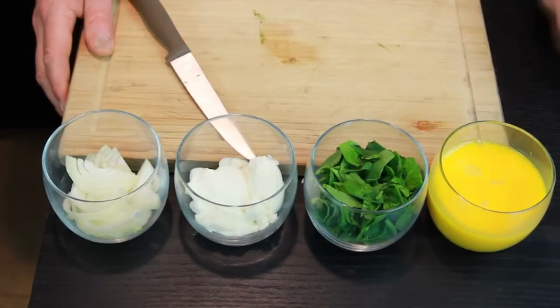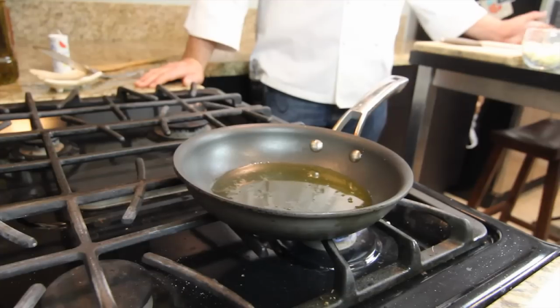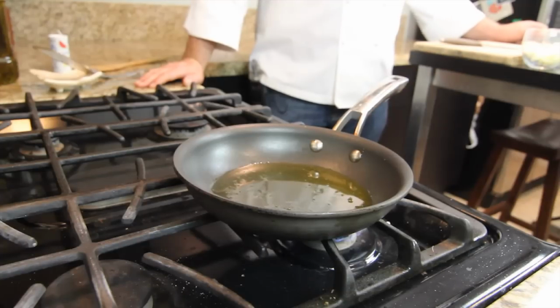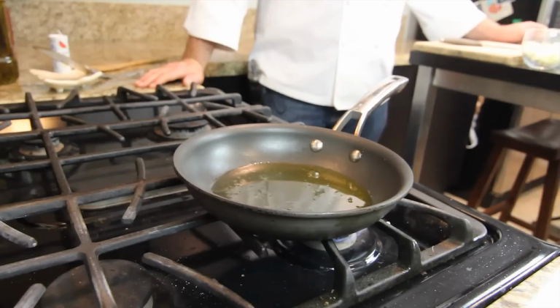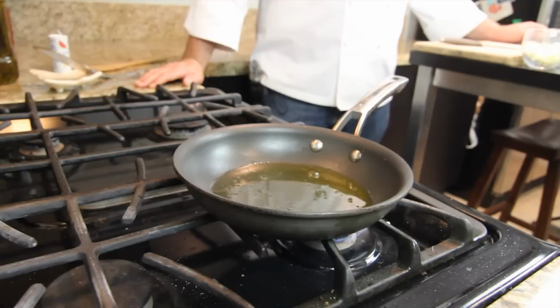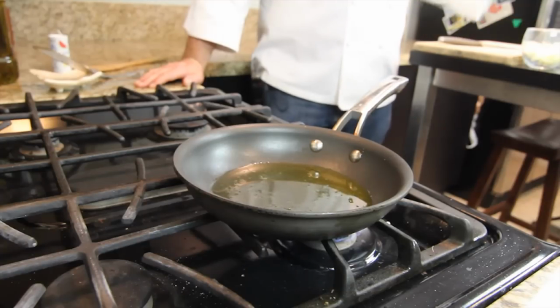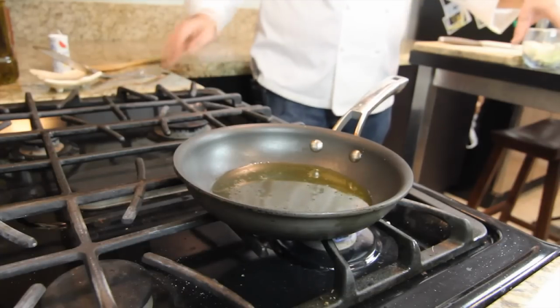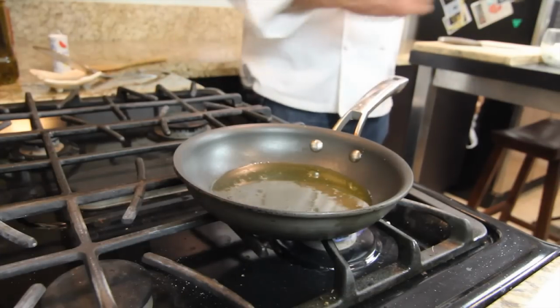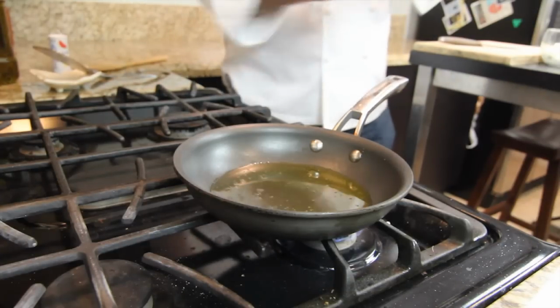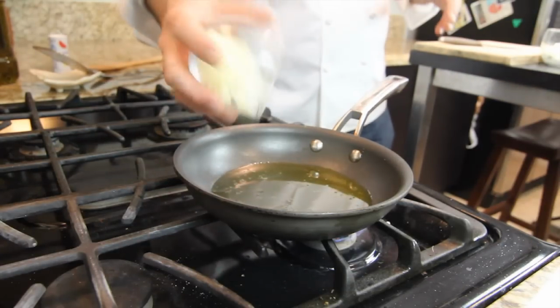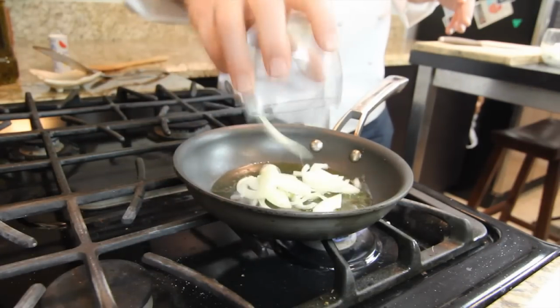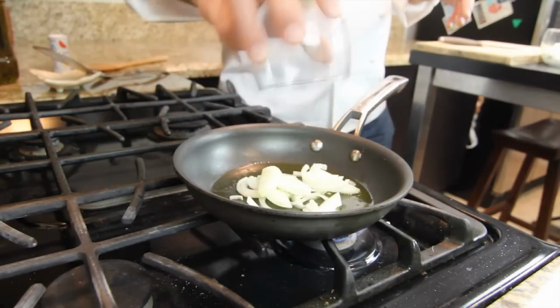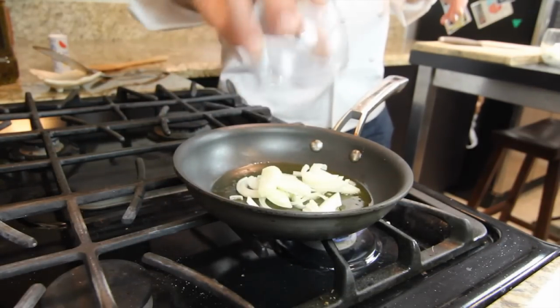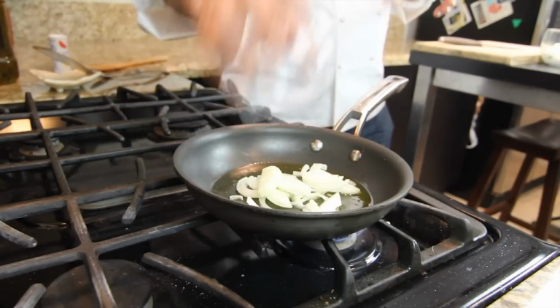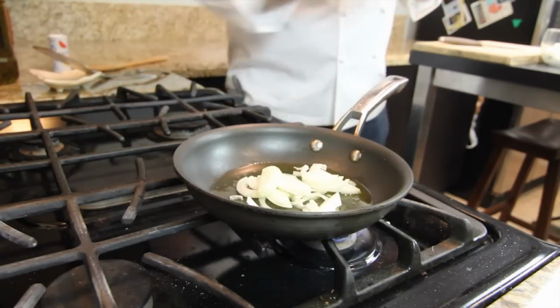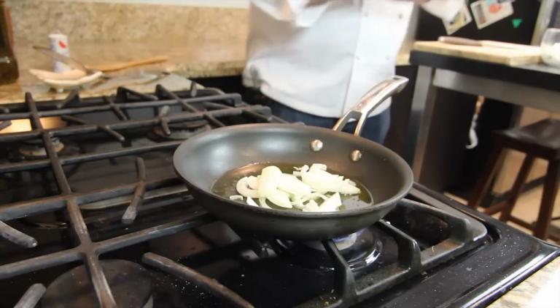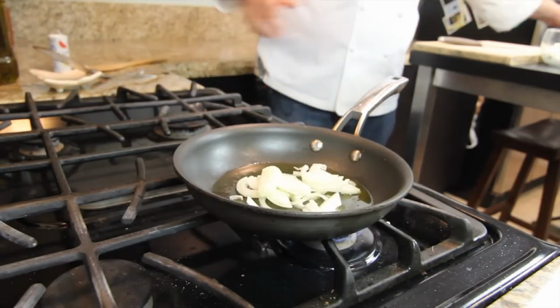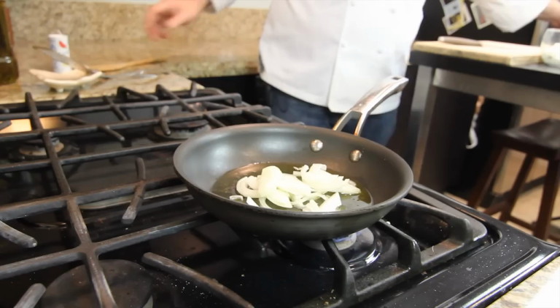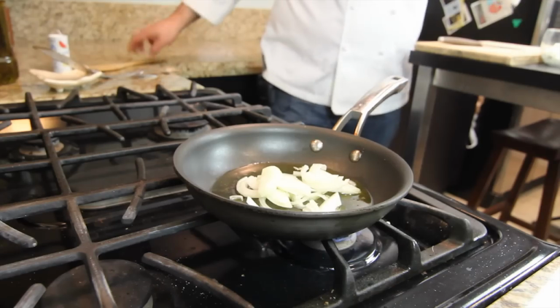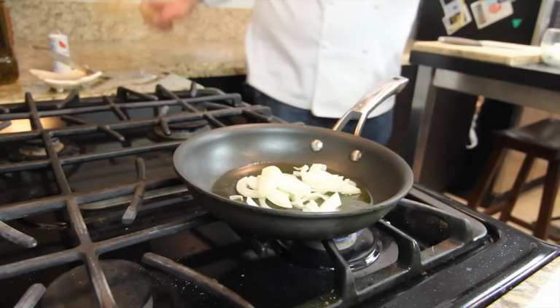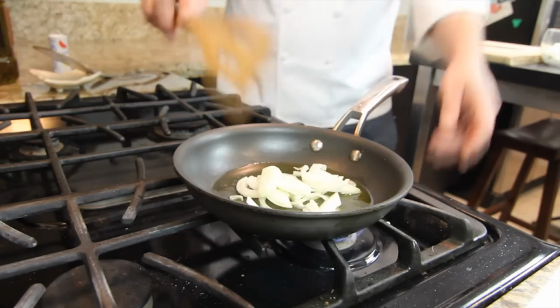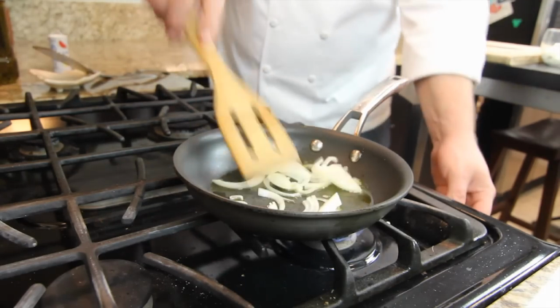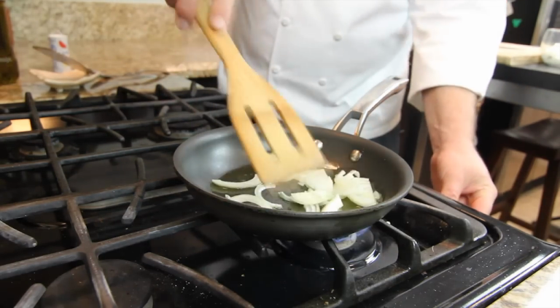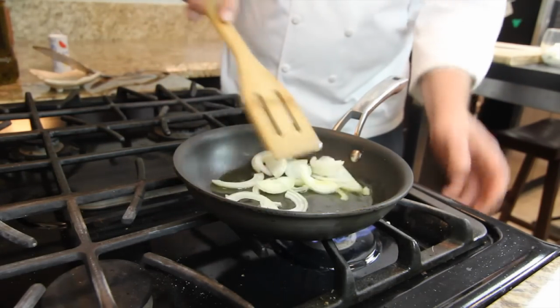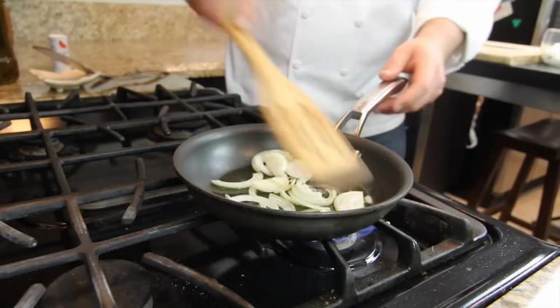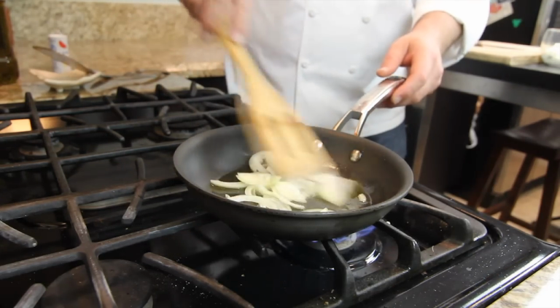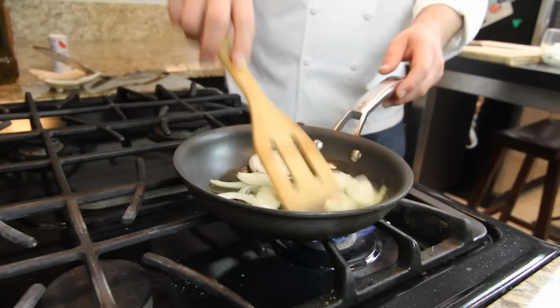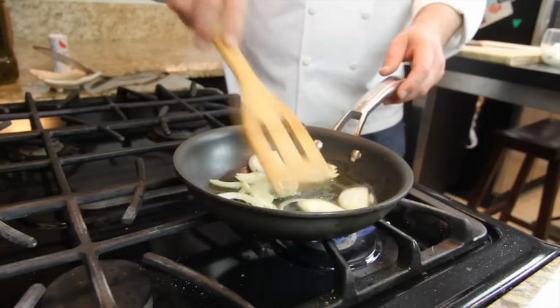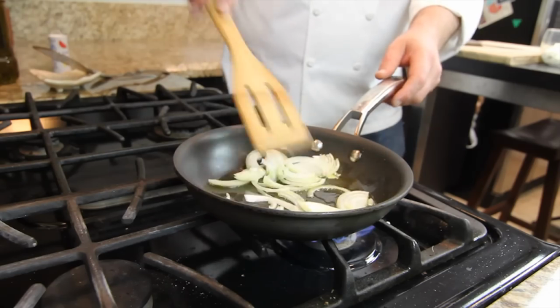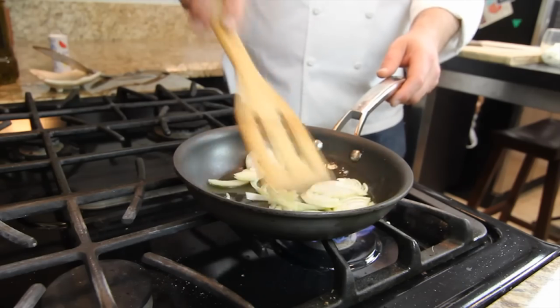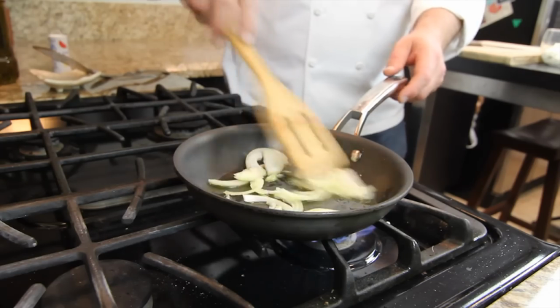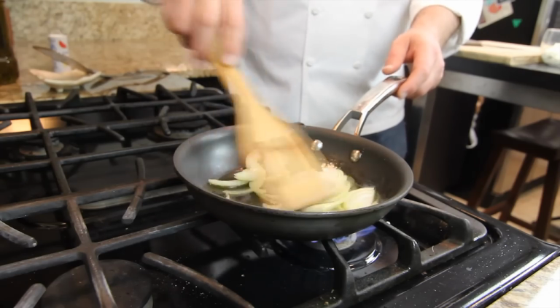Now we got our ingredients for the frittata. We start off with our sliced onions, put them in the hot pan and want to saute them just a little bit. Get them a little bit brown, a little bit of color to it.